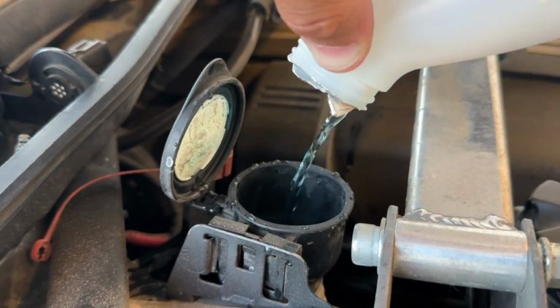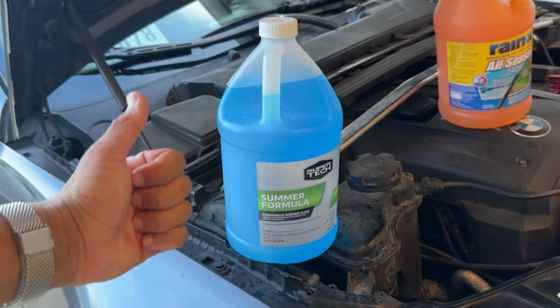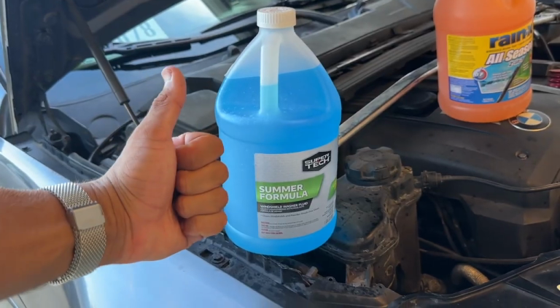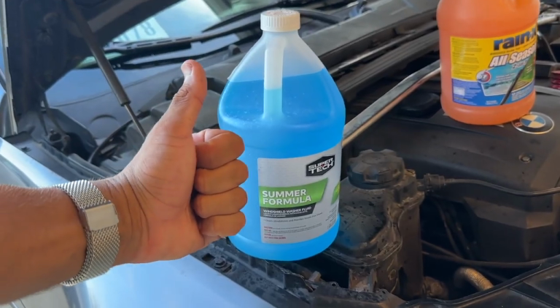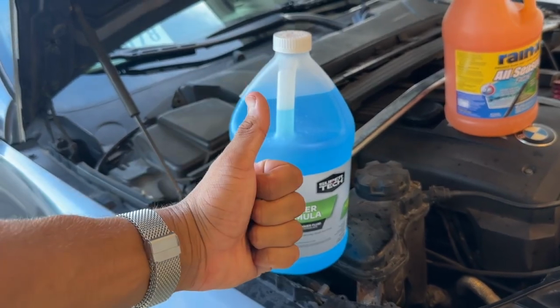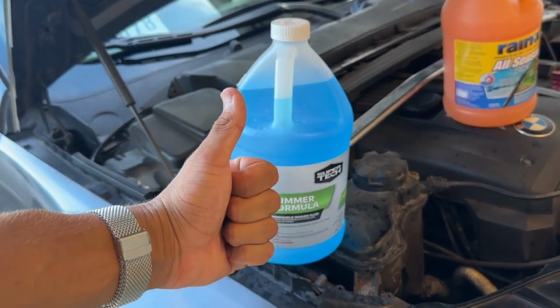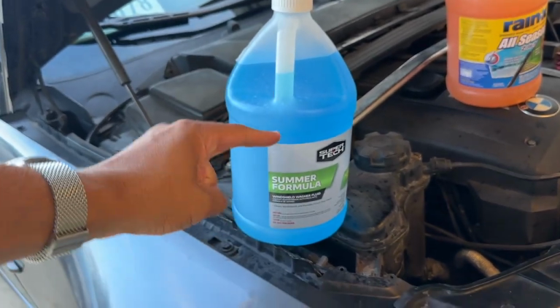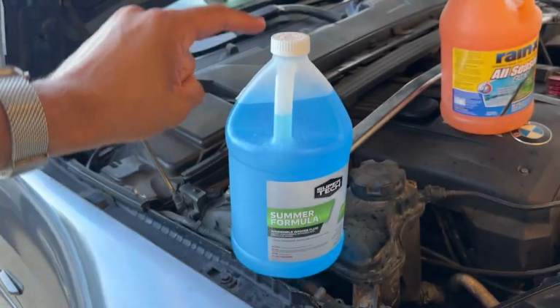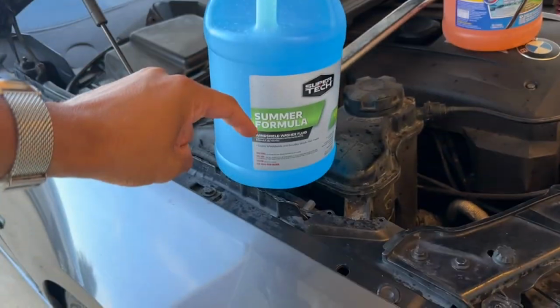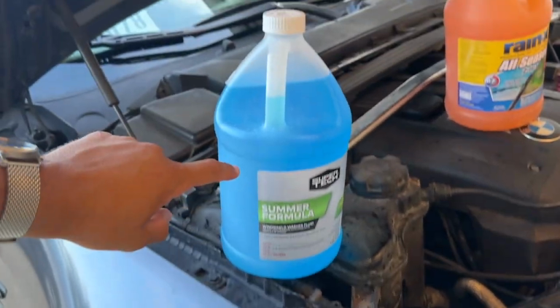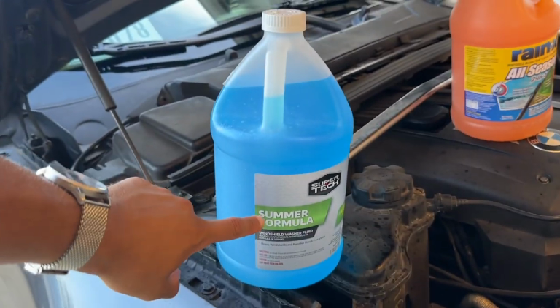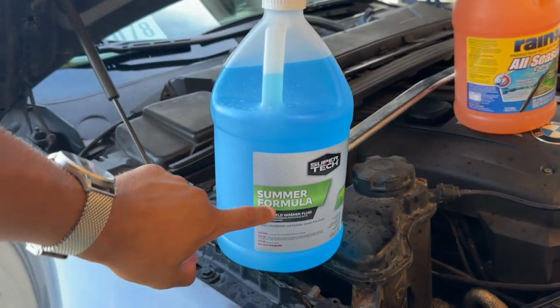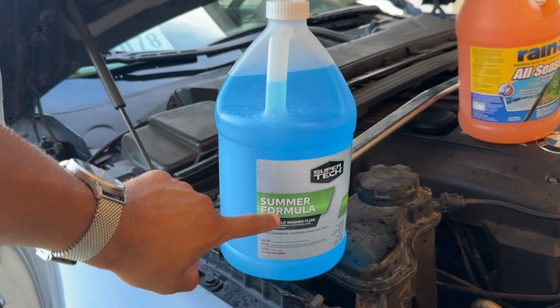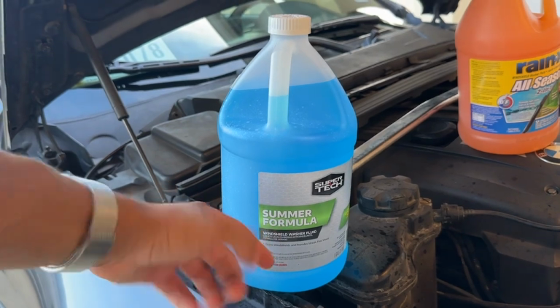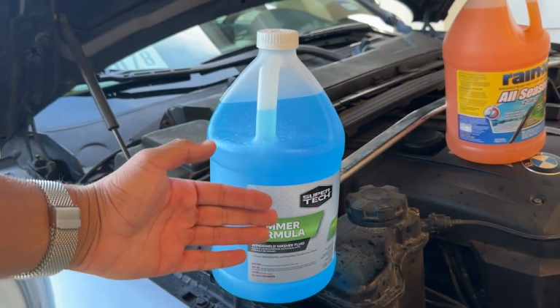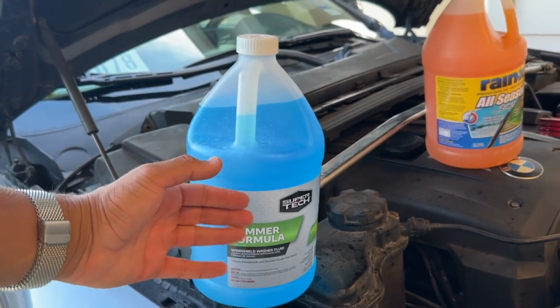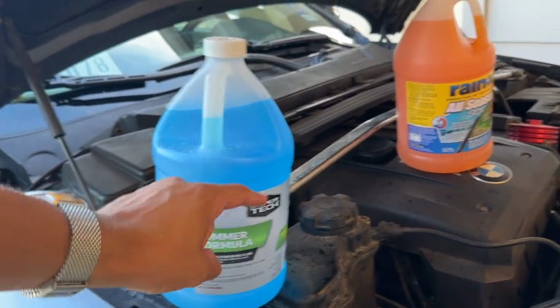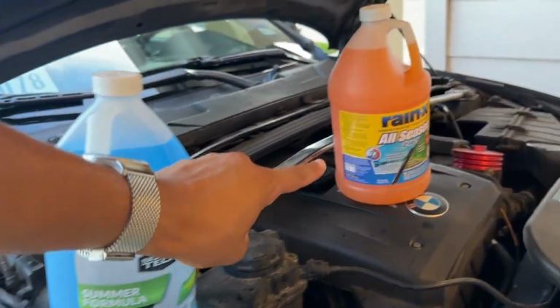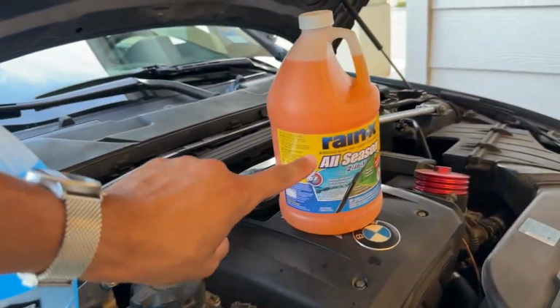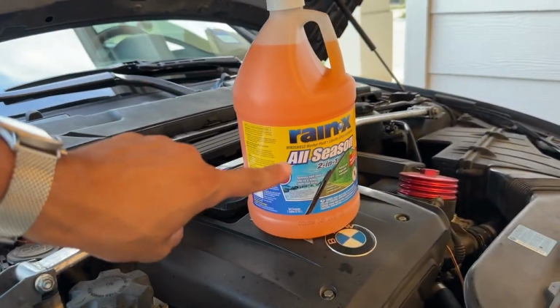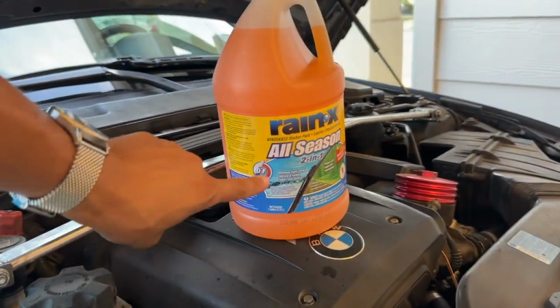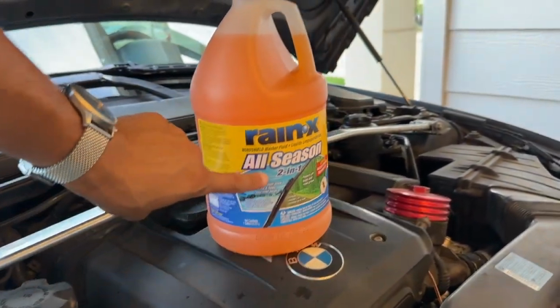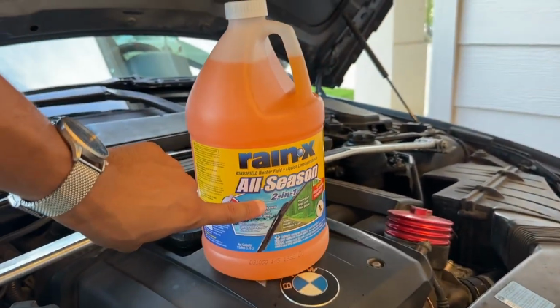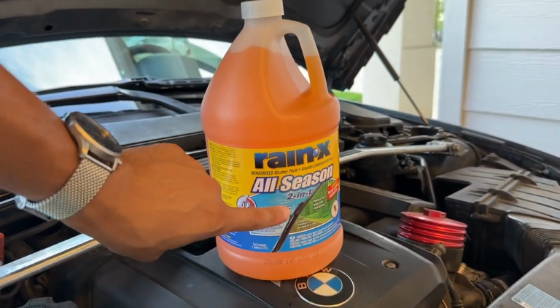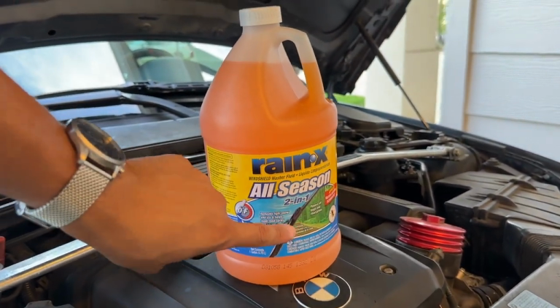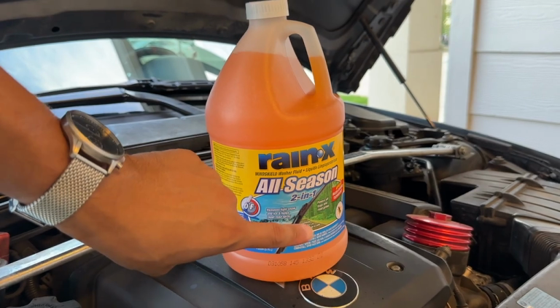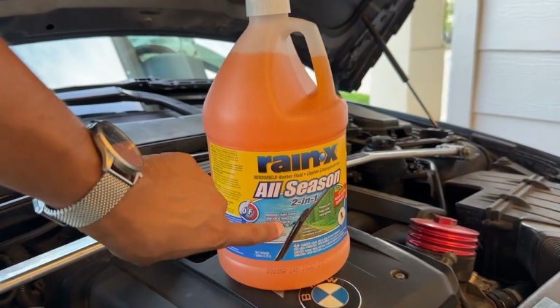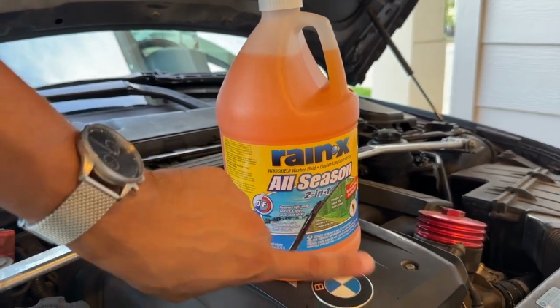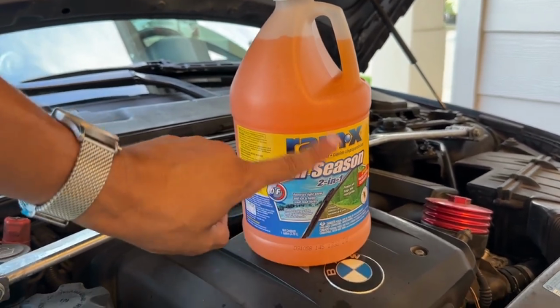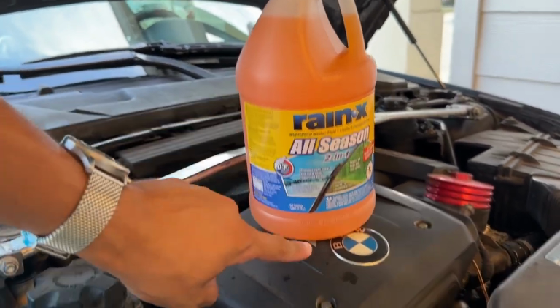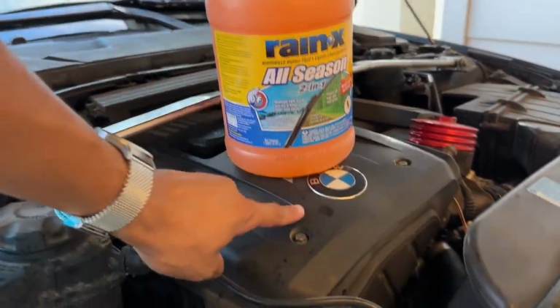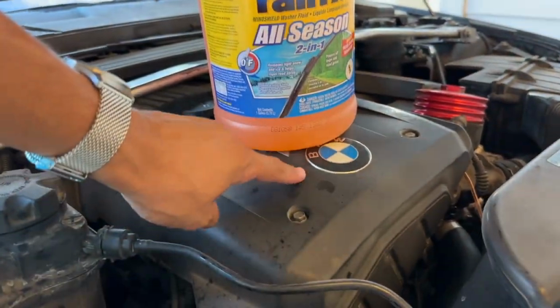Go ahead and drop a thumbs up if this video is helpful. Link down below where you can get your own summer formula window washer fluid, and remember: never use the all-season stuff — as tempting as it looks, never use it in your BMW.